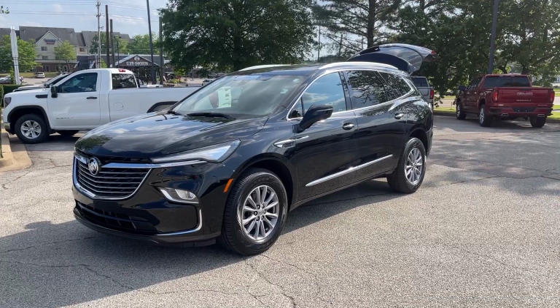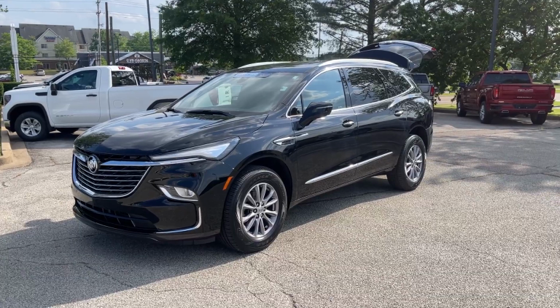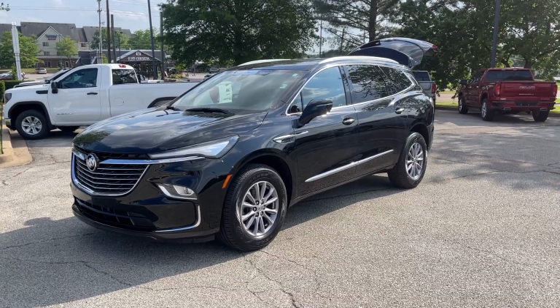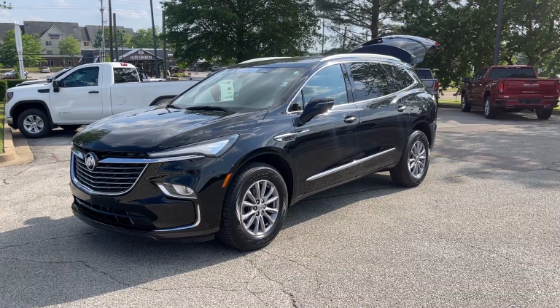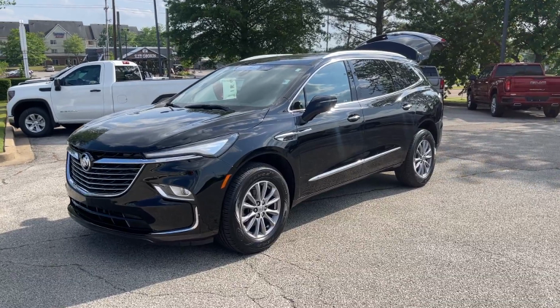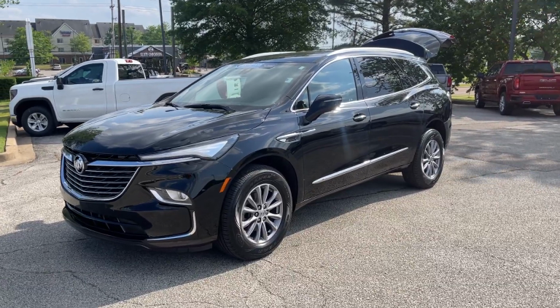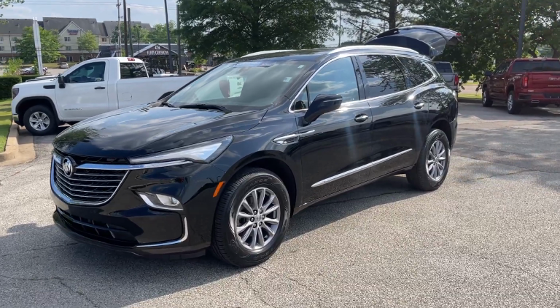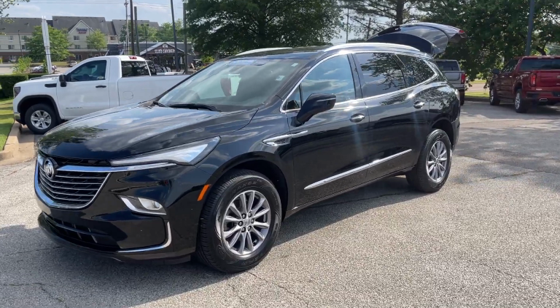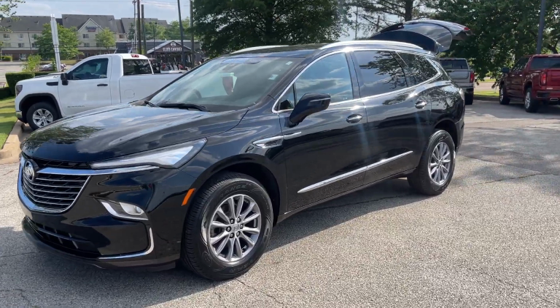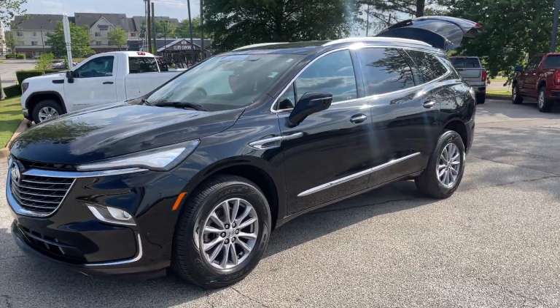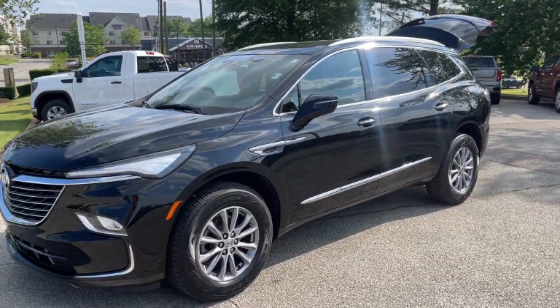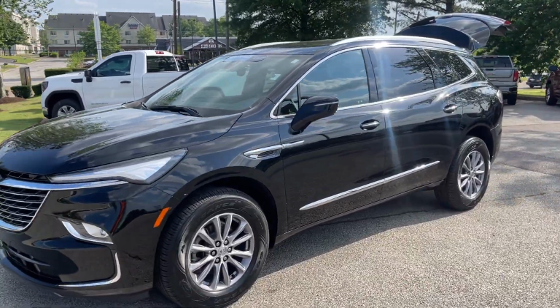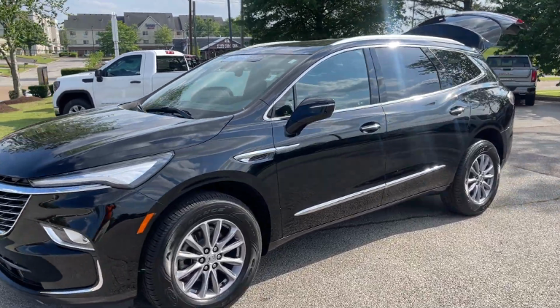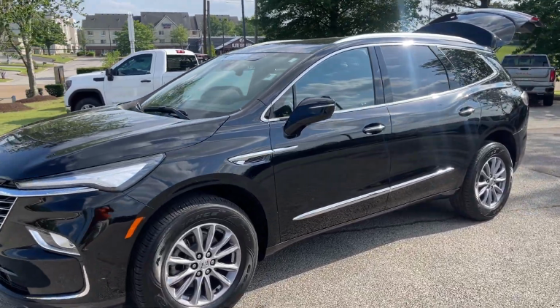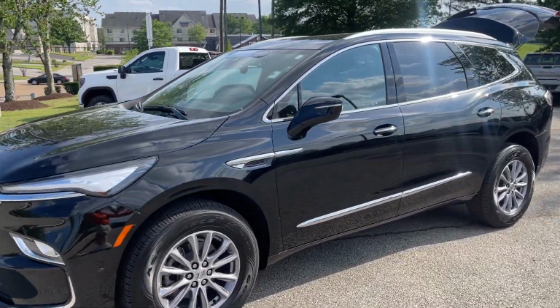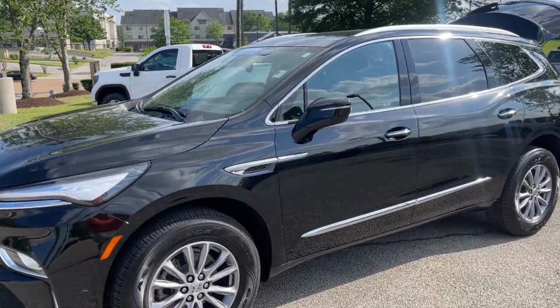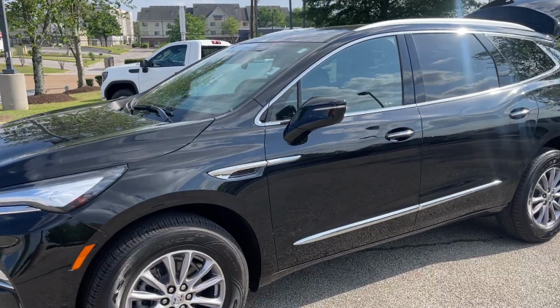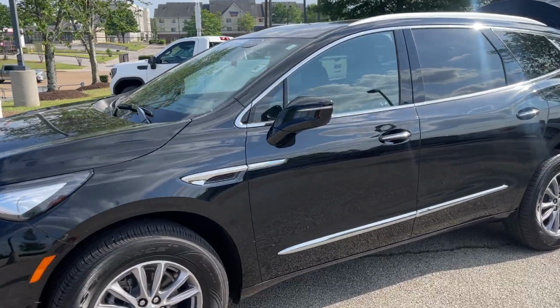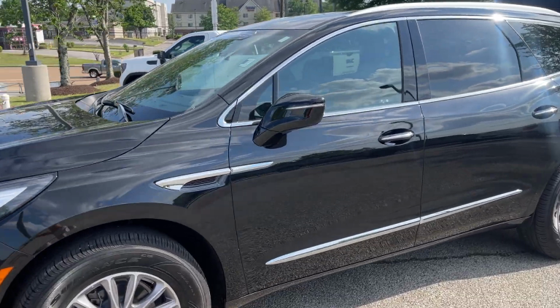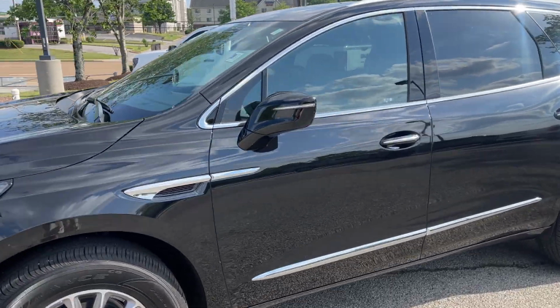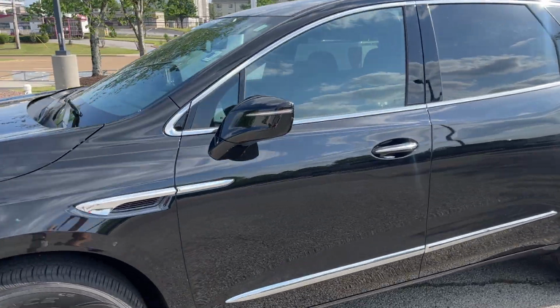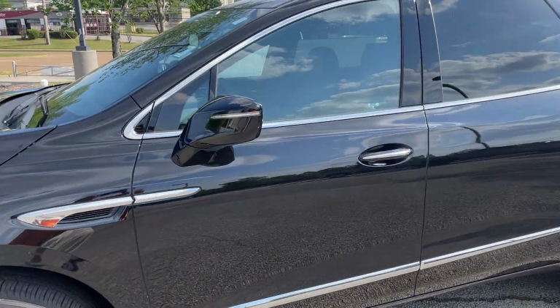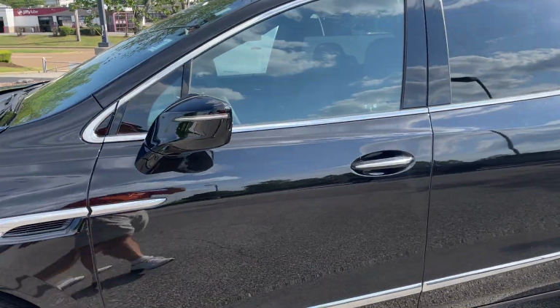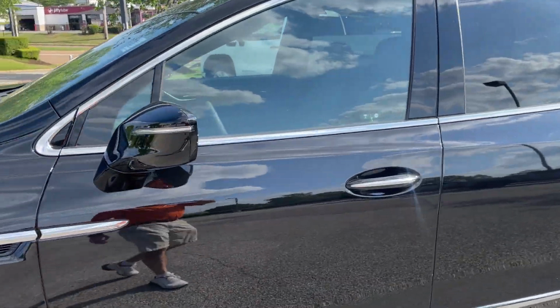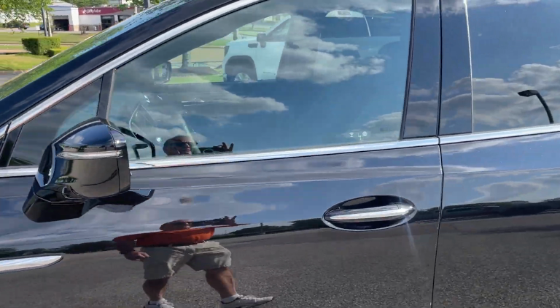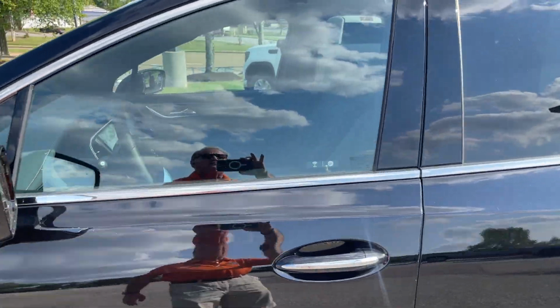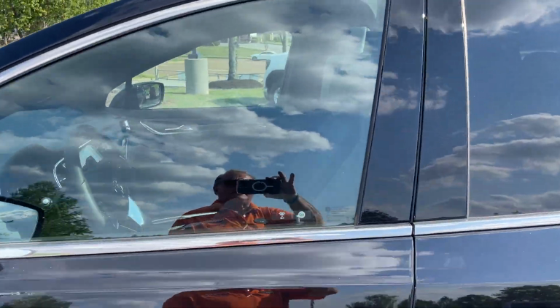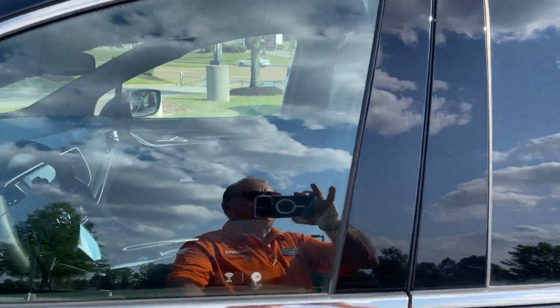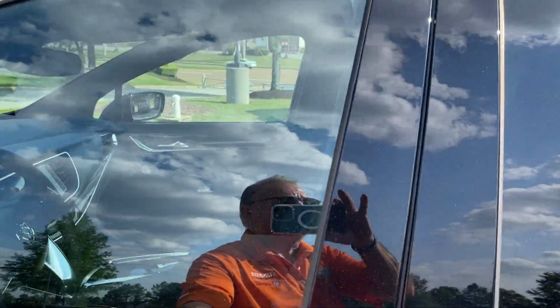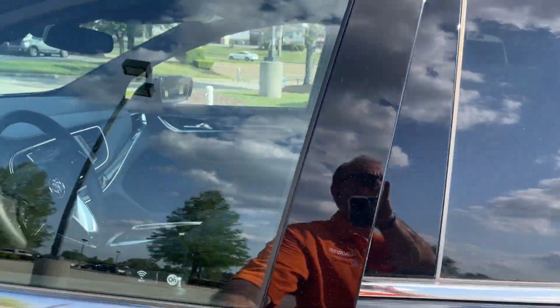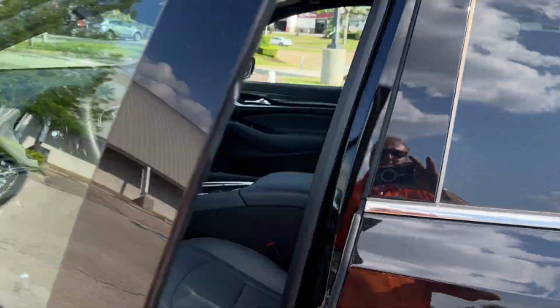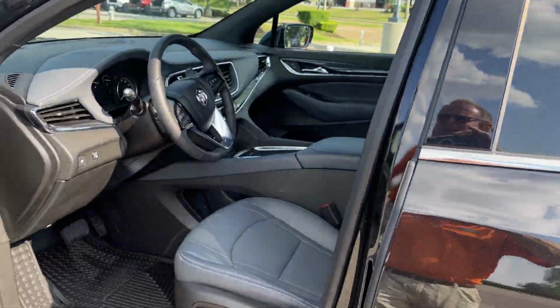Check it out, folks — this is a dandy. This here is a 2023 Buick Enclave. This has less than 3,000 miles on it.